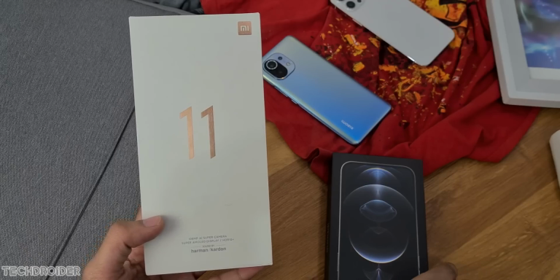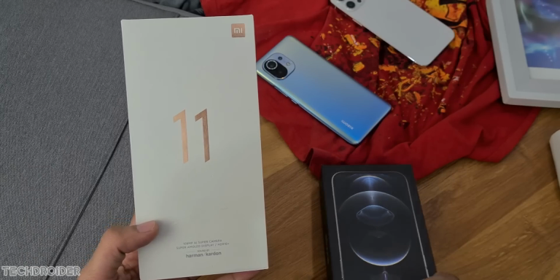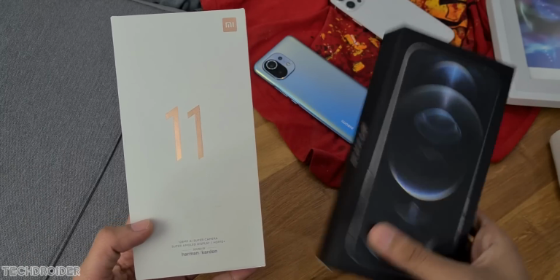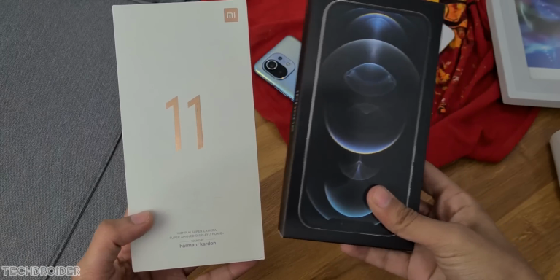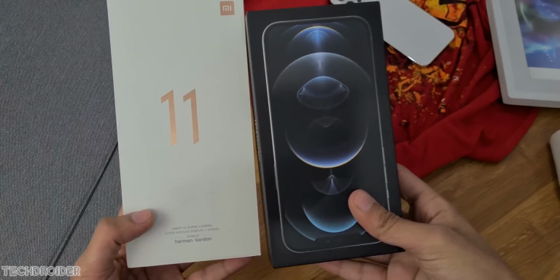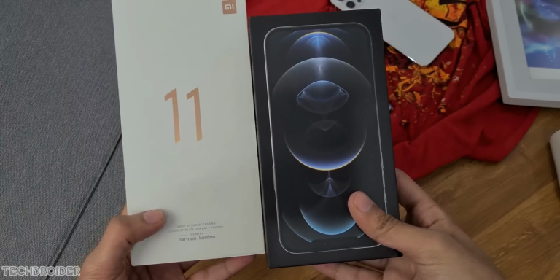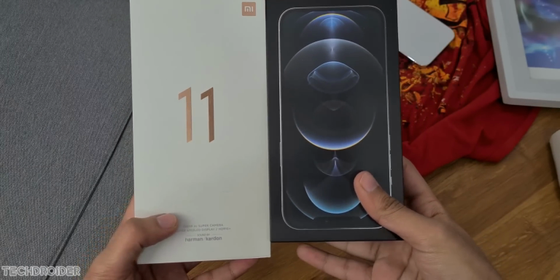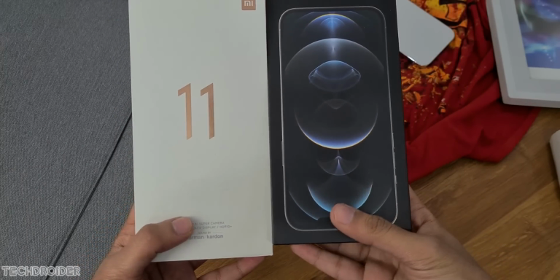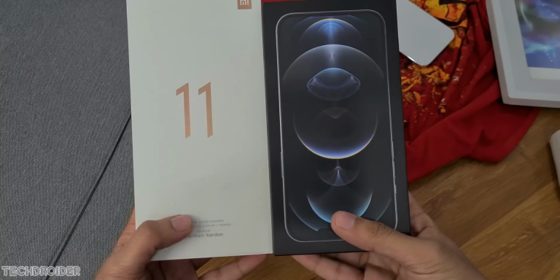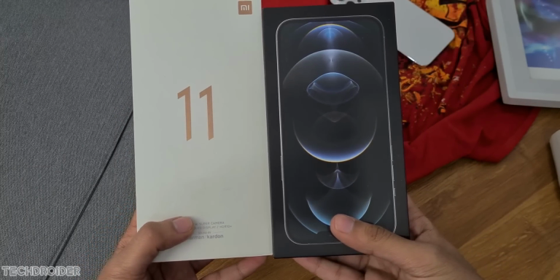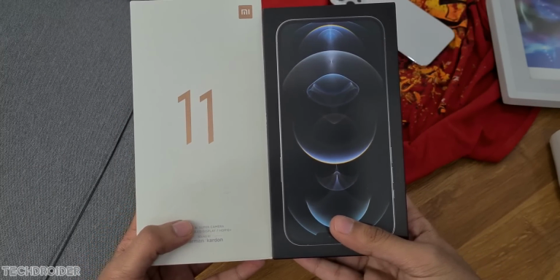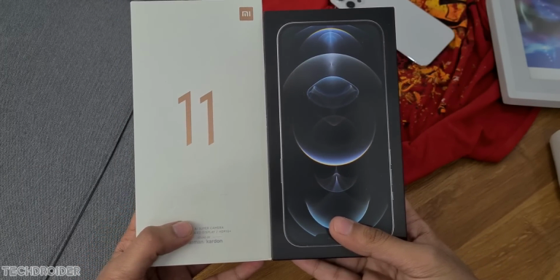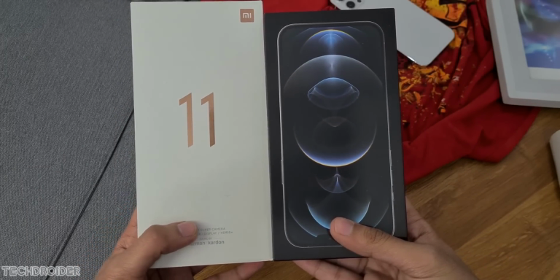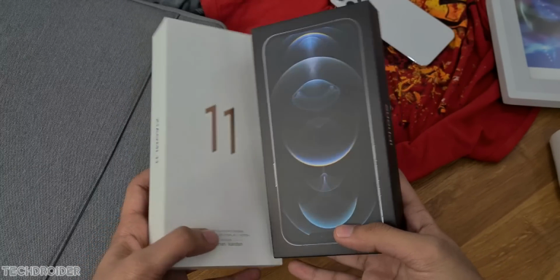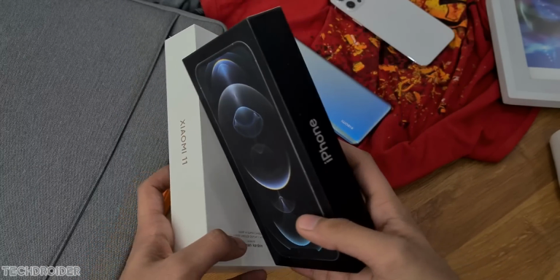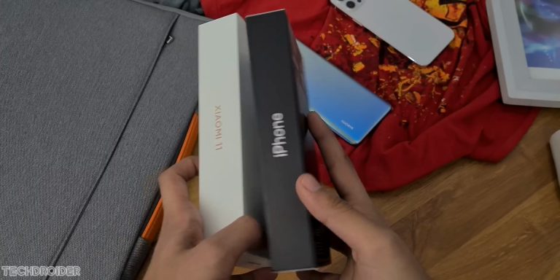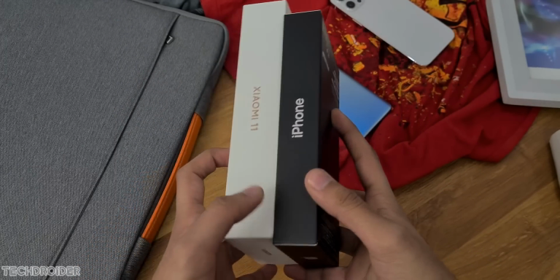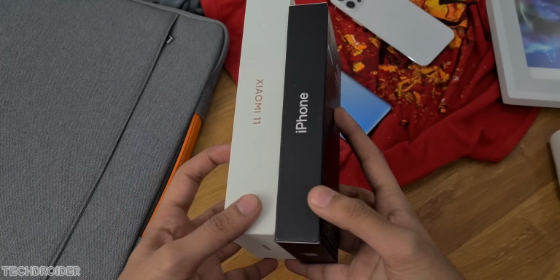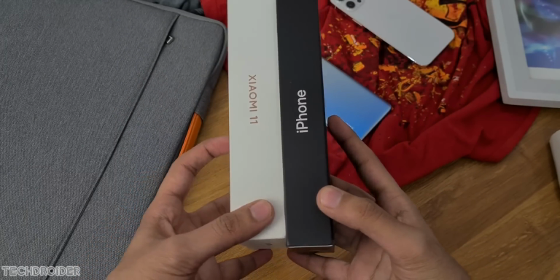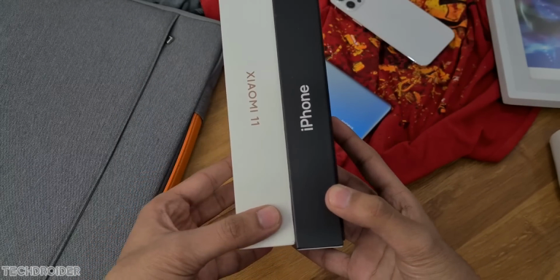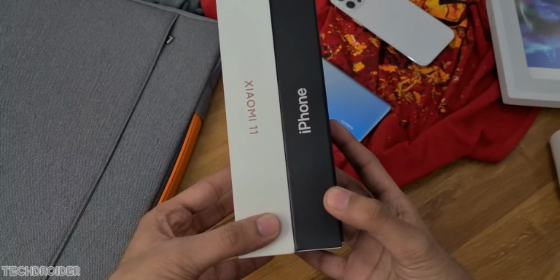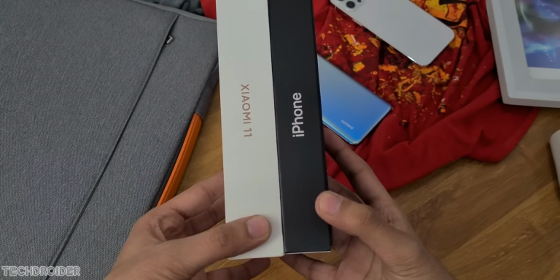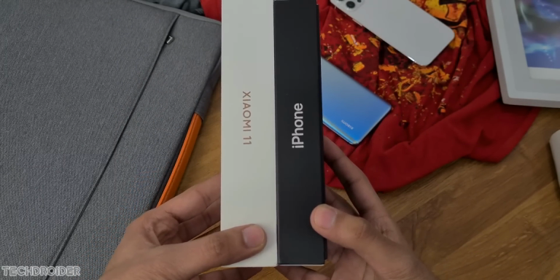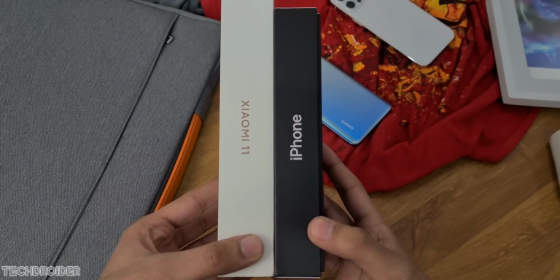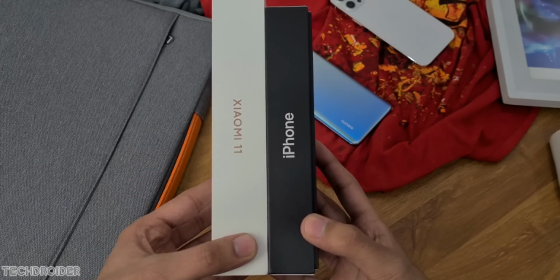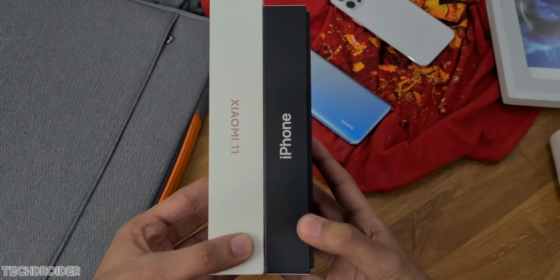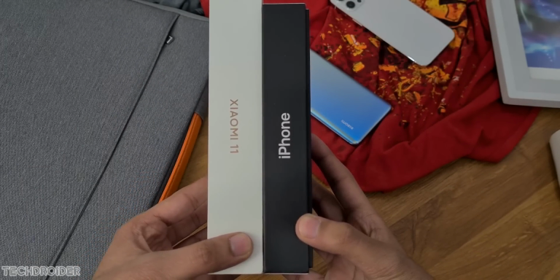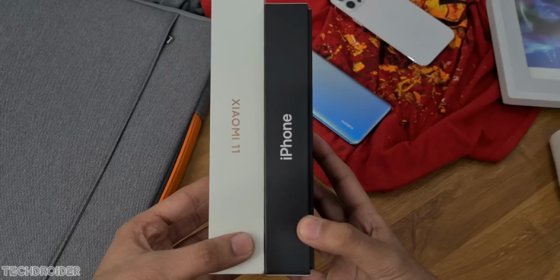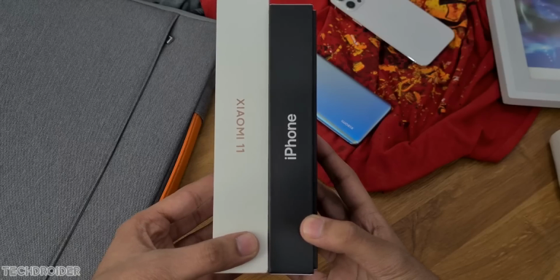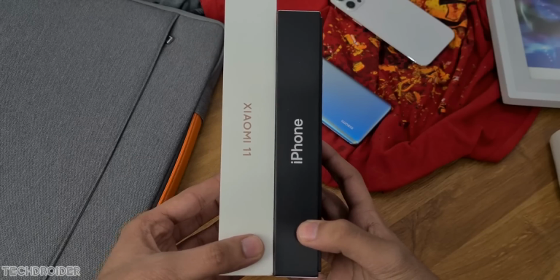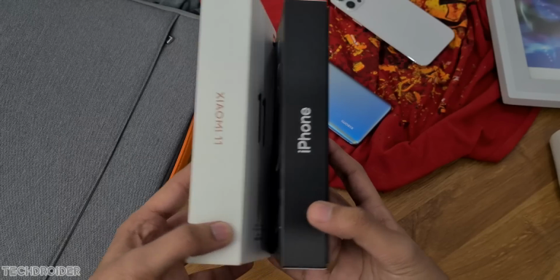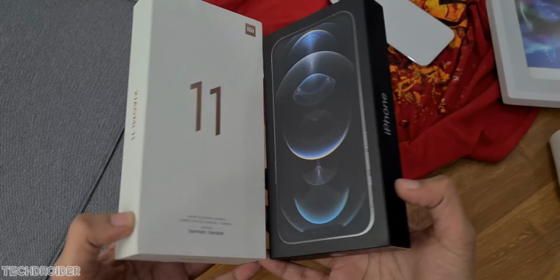On 12th December the Xiaomi Mi 12 flagship is coming. You will see all the videos and tests on my channel, so make sure to subscribe. Thanks so much for watching — I'll meet you guys in the next one. Peace out.